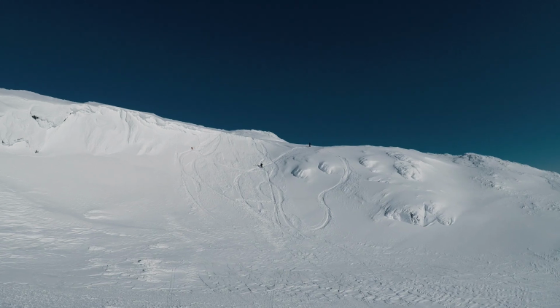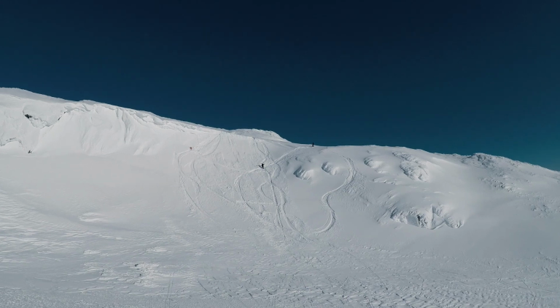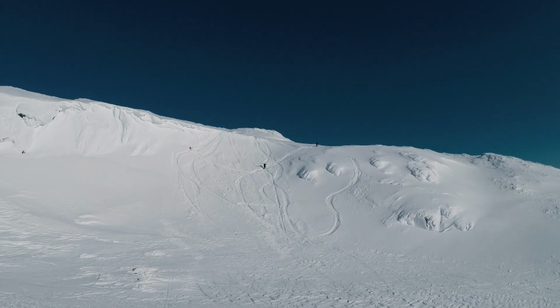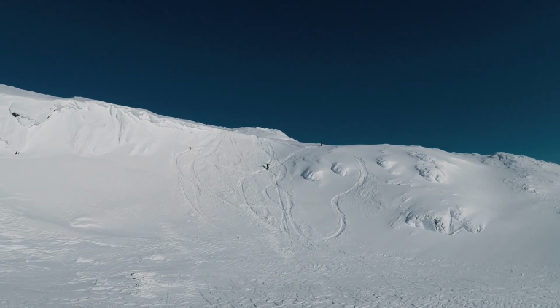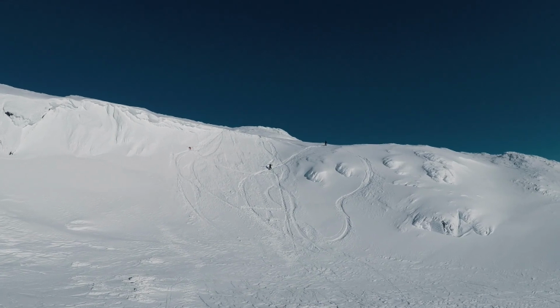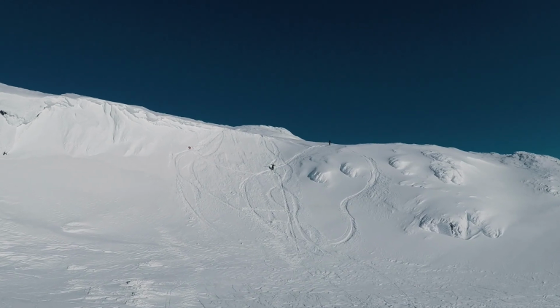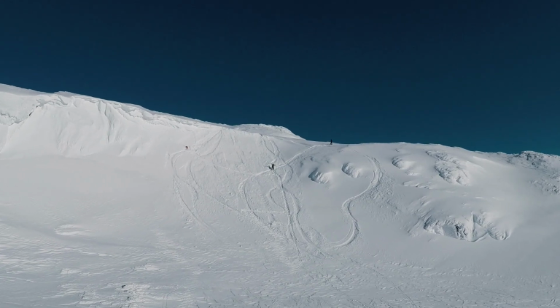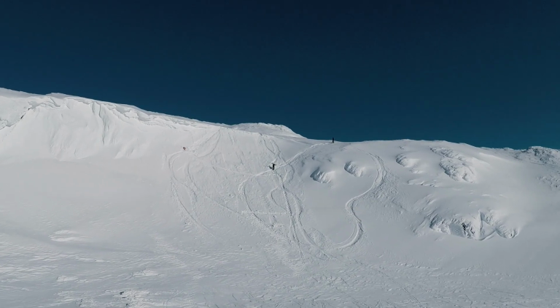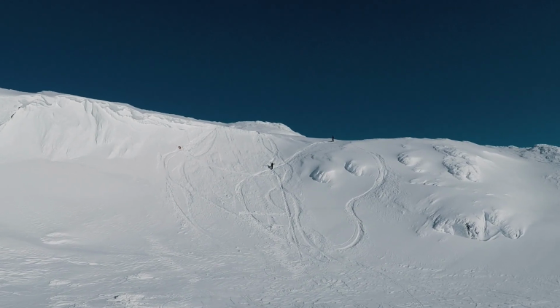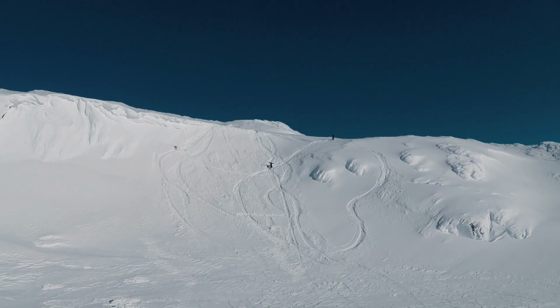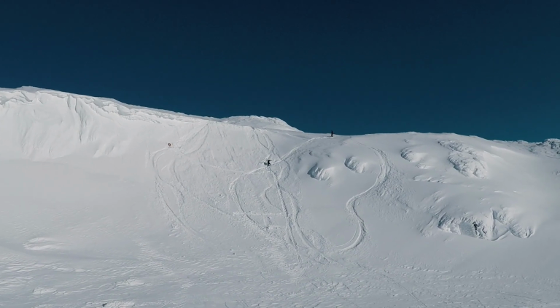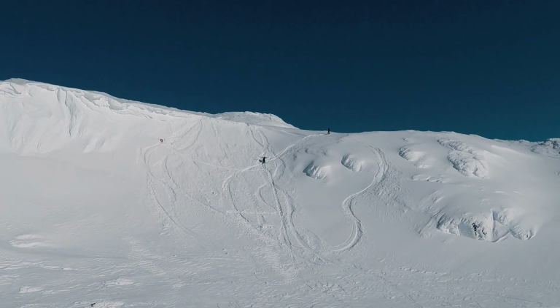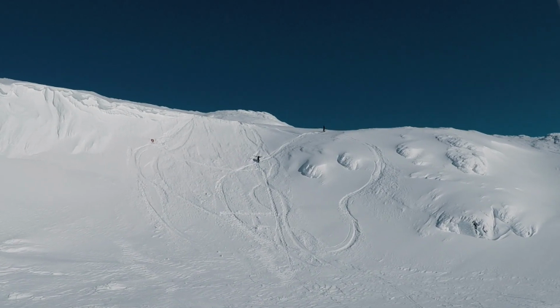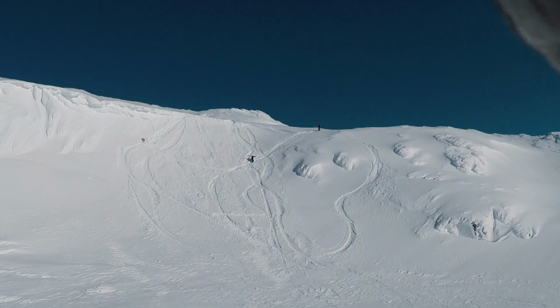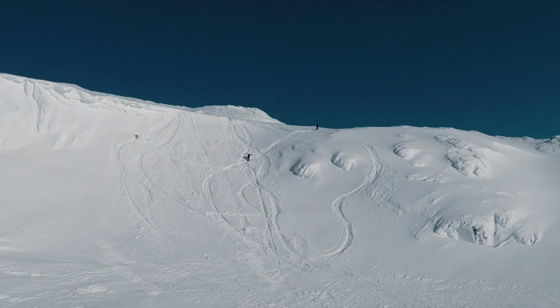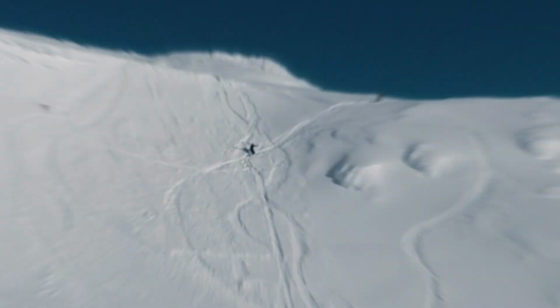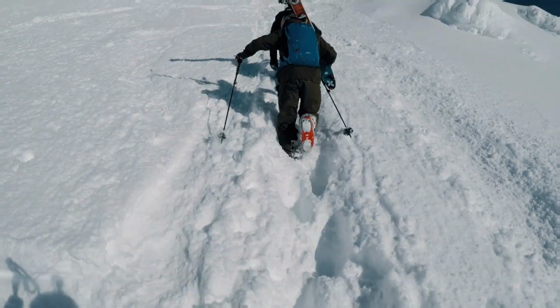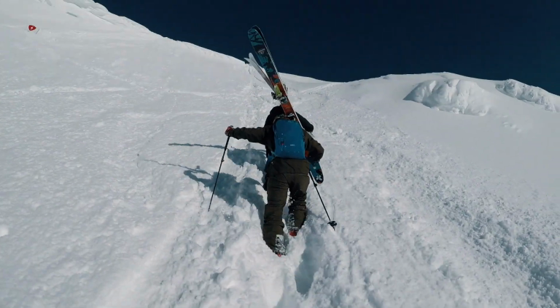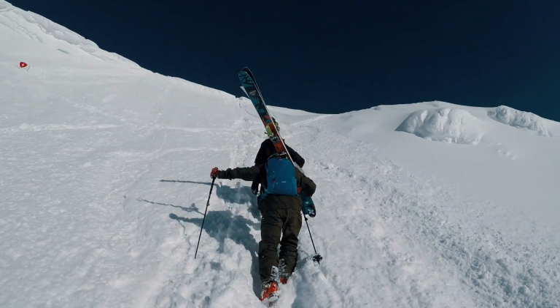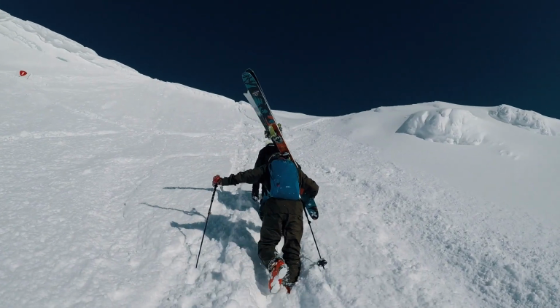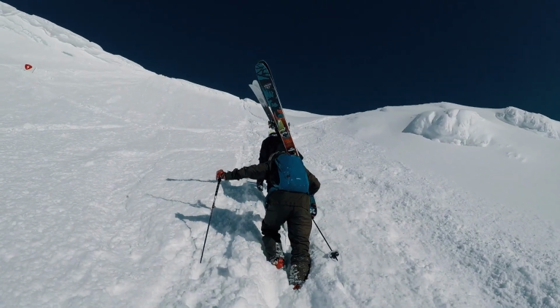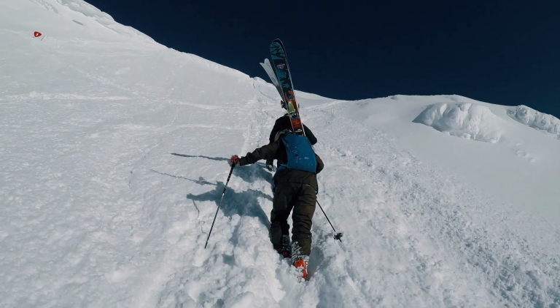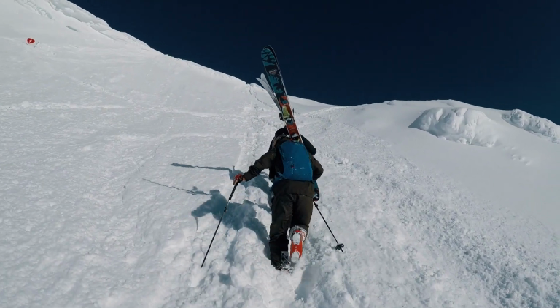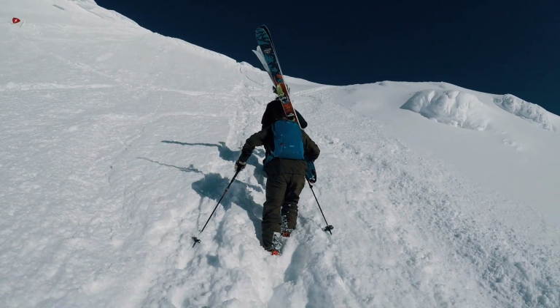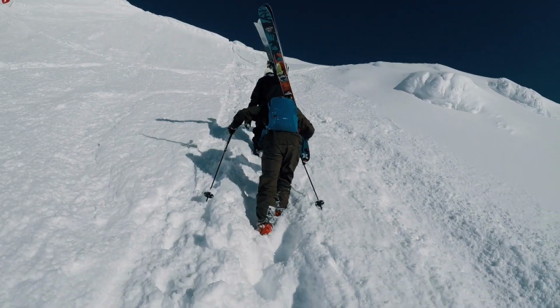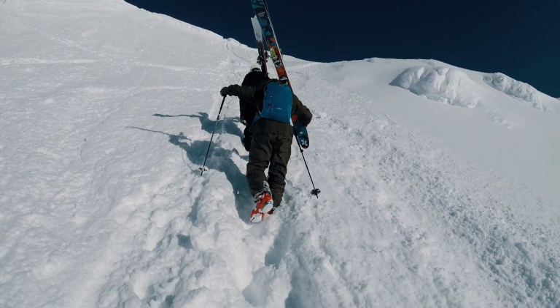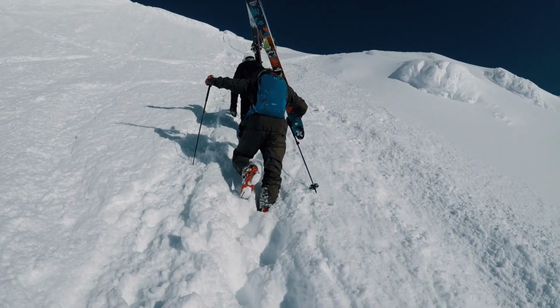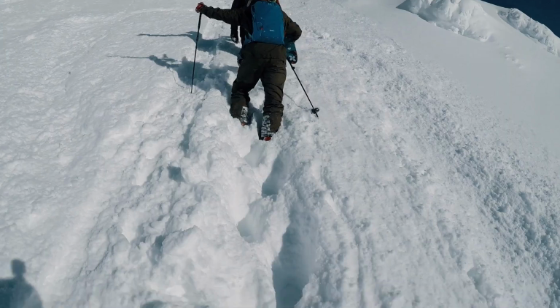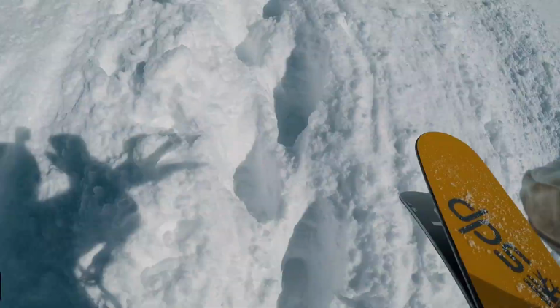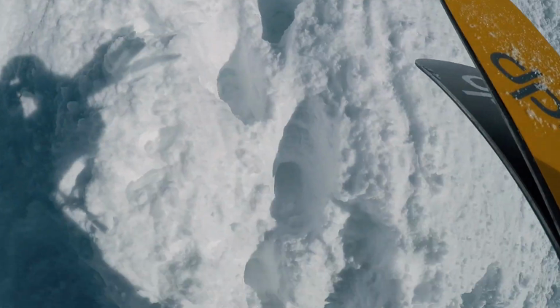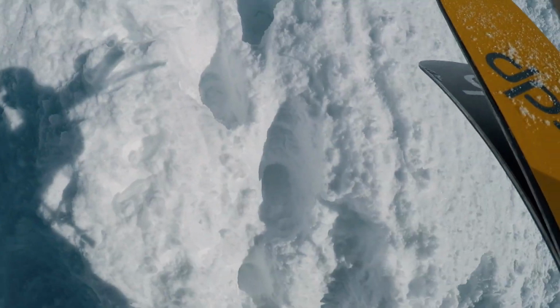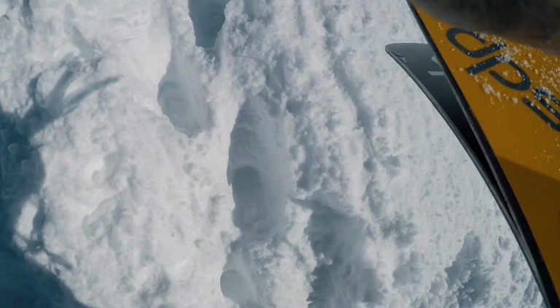I think the most important thing when you're gonna do a backflip off a cliff or a good spot on the mountain is that you need to feel nice — like there's a tingling feeling in your stomach and you just want to do something extra.